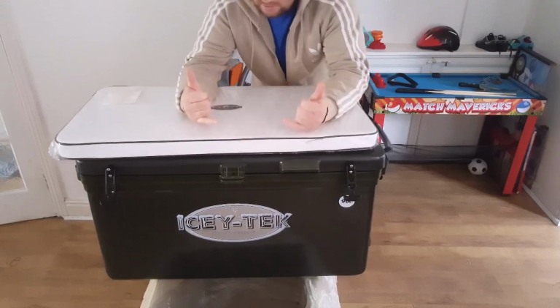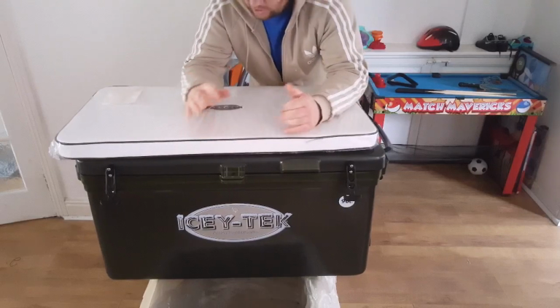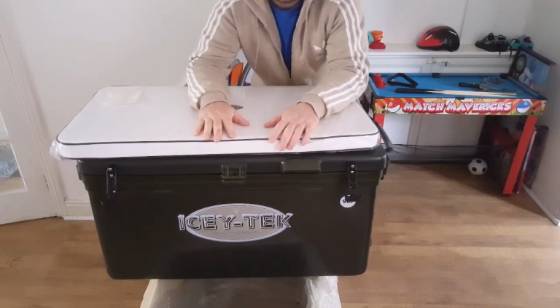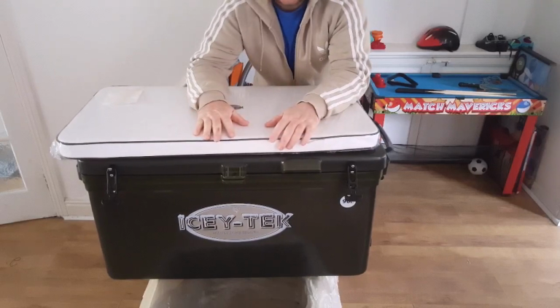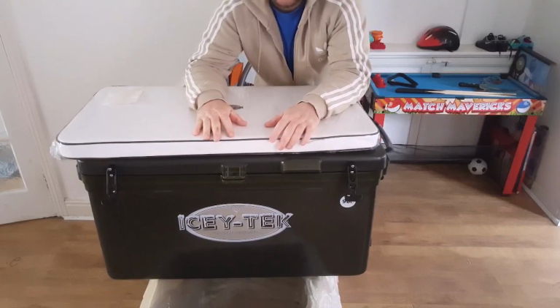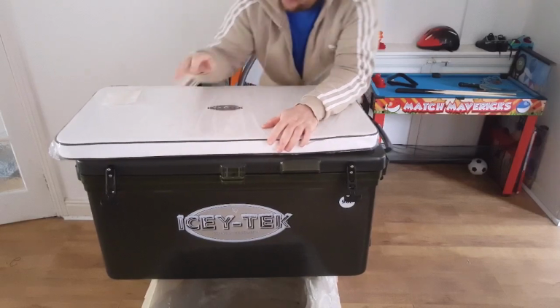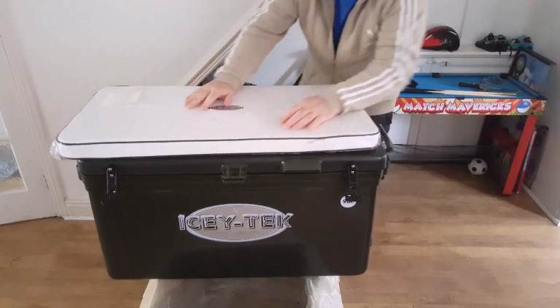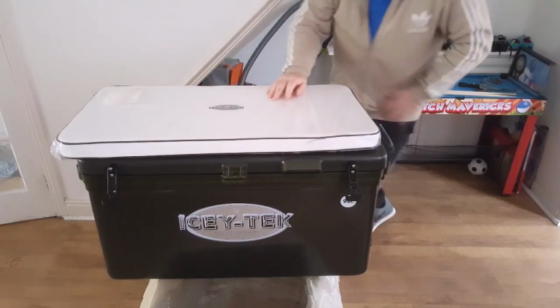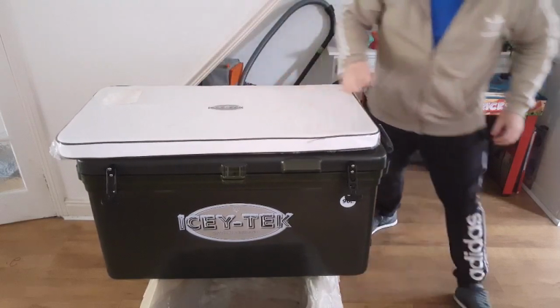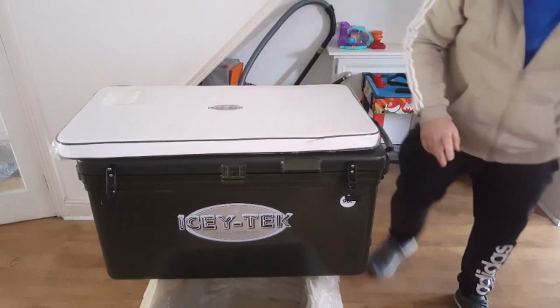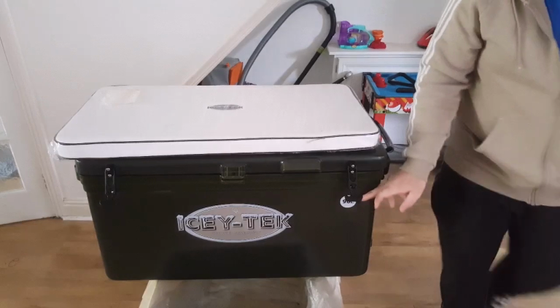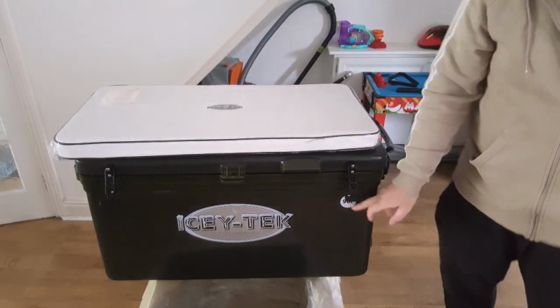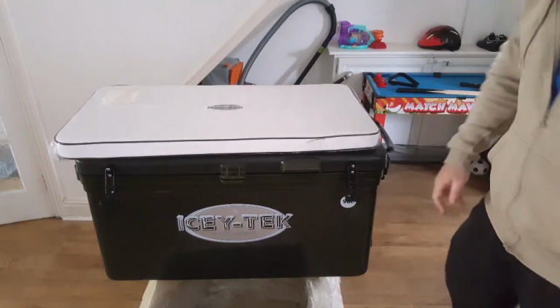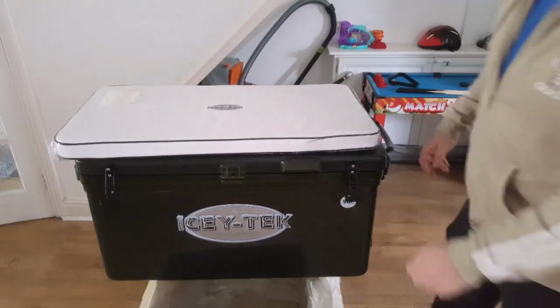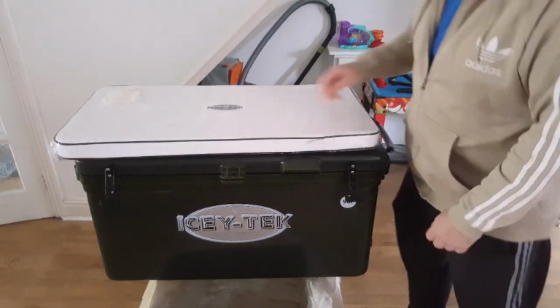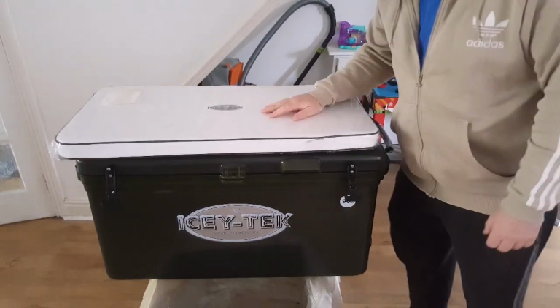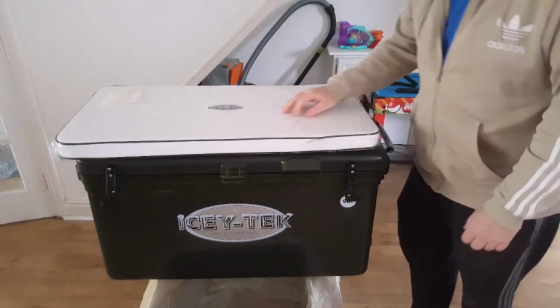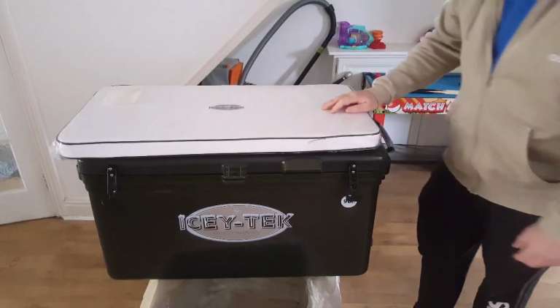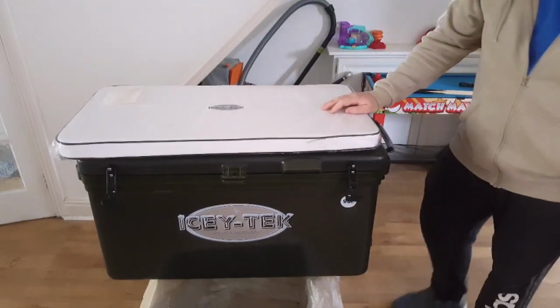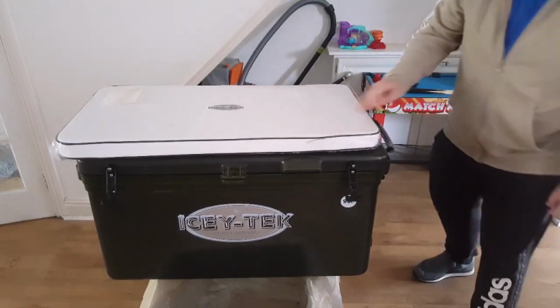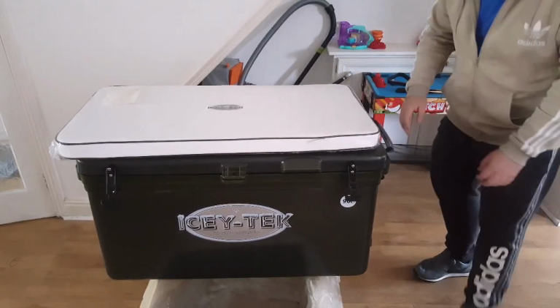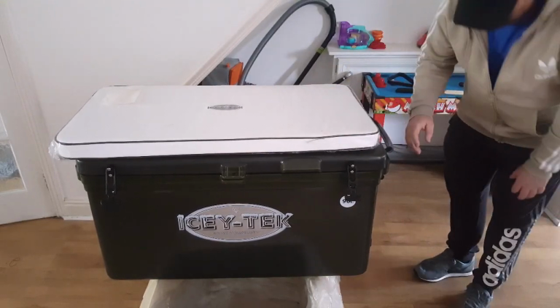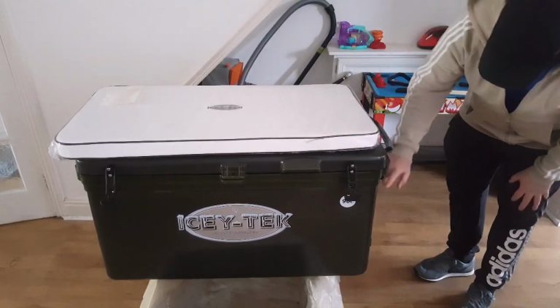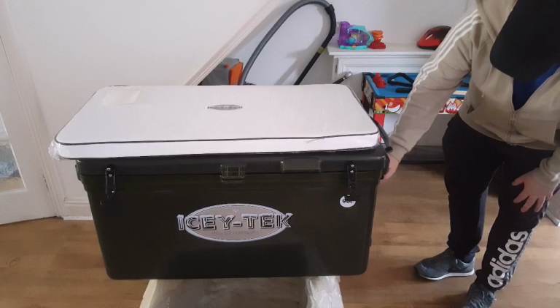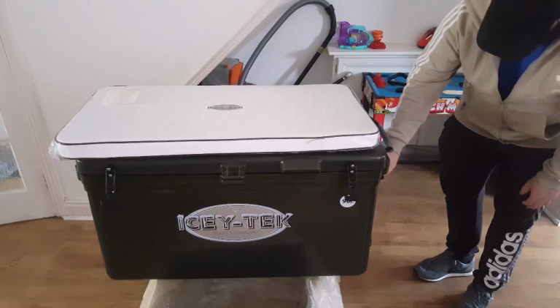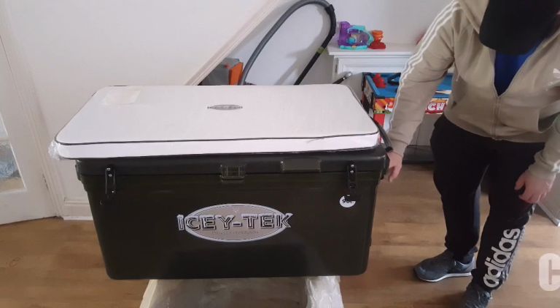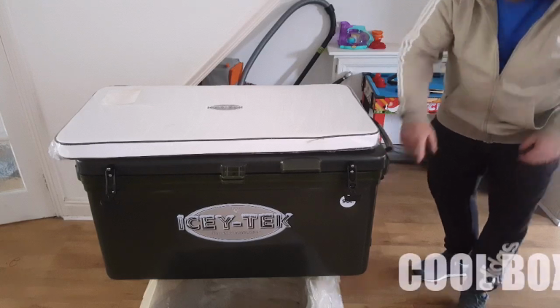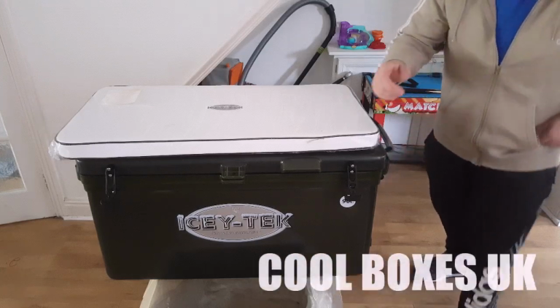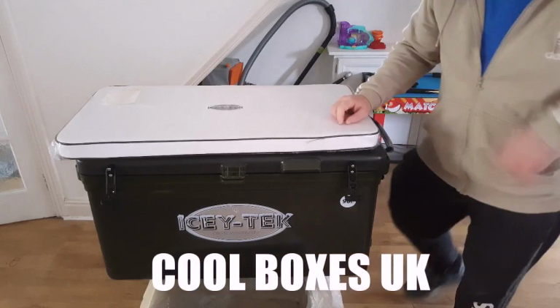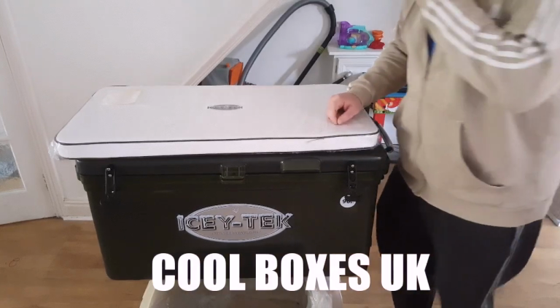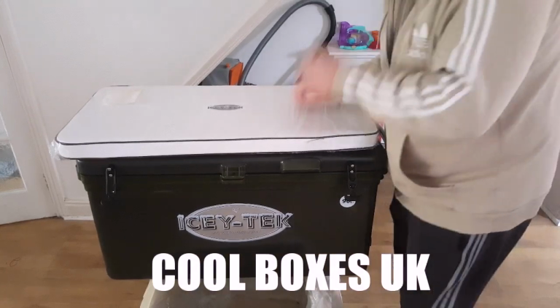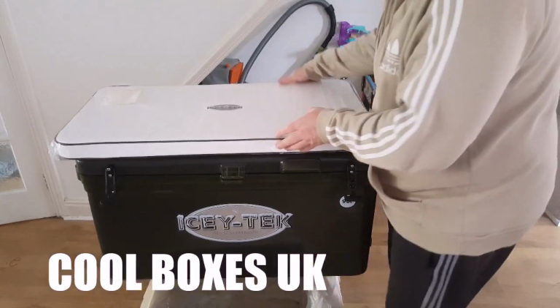Hi guys, so today we are looking at the ICTech 90 litre cool box. This has come from Coolboxes UK. They're on Facebook as well, so check them out.